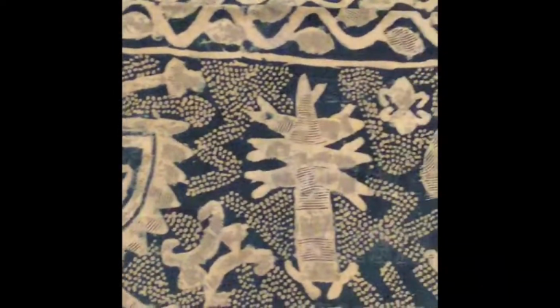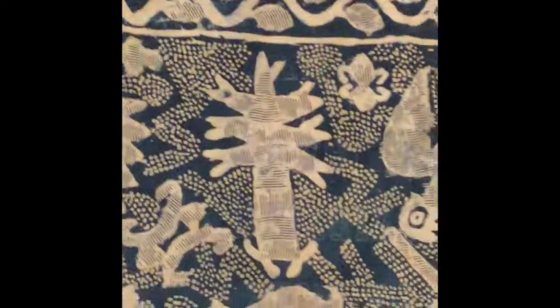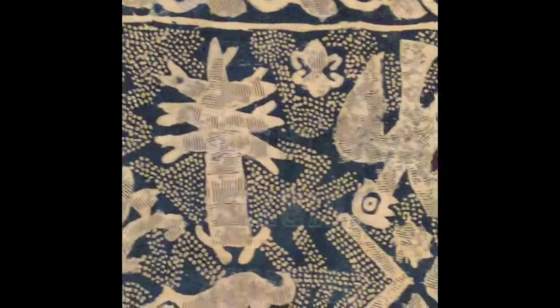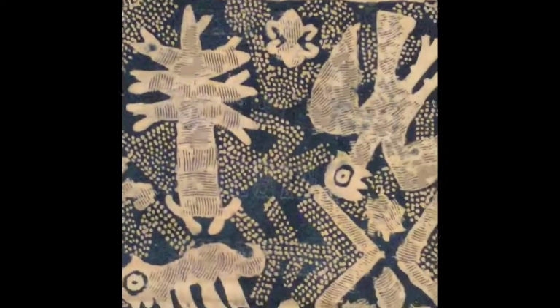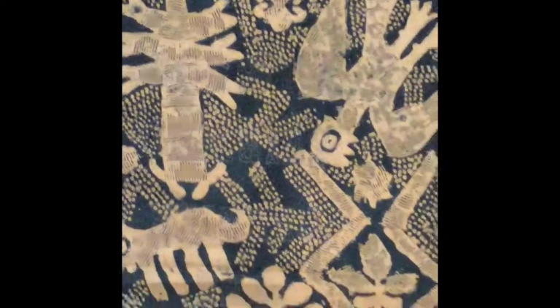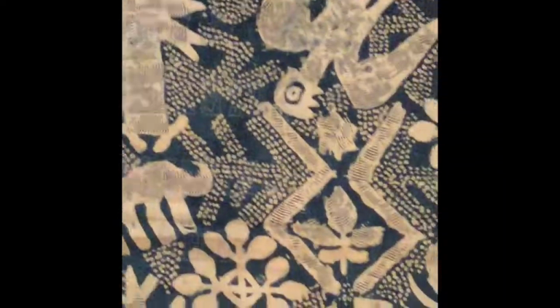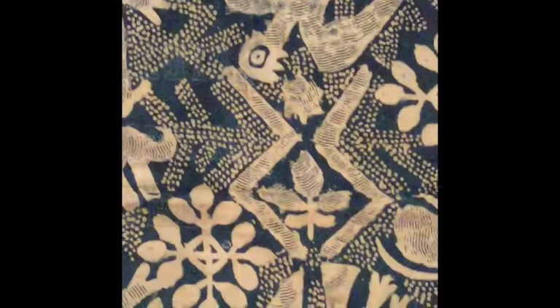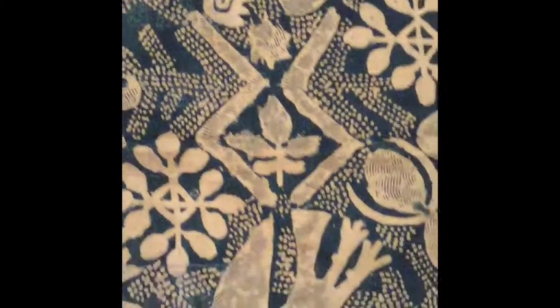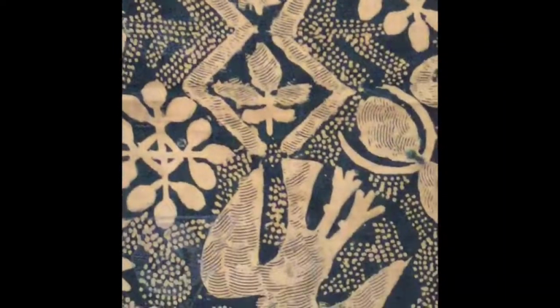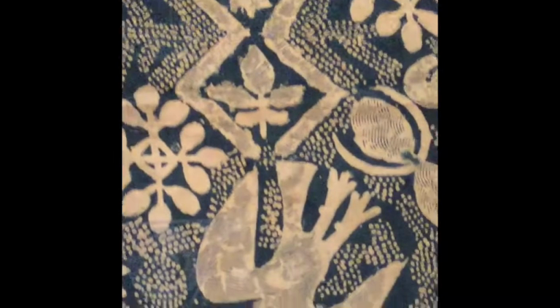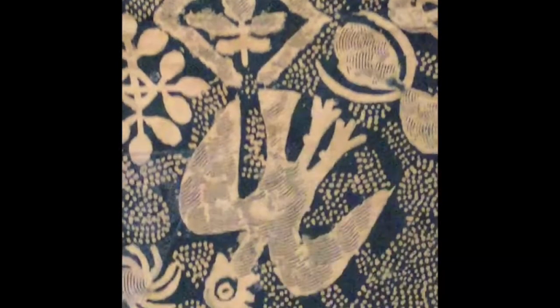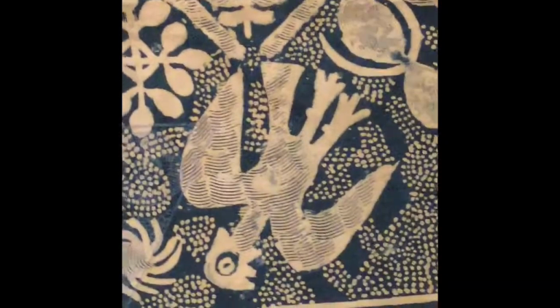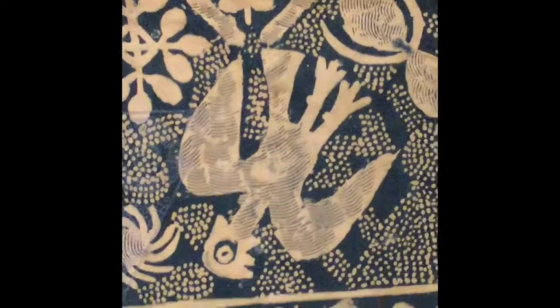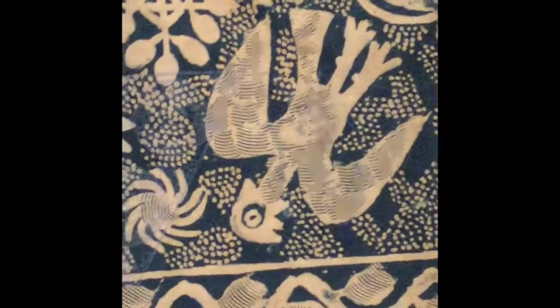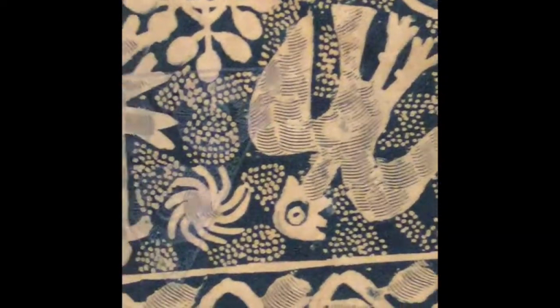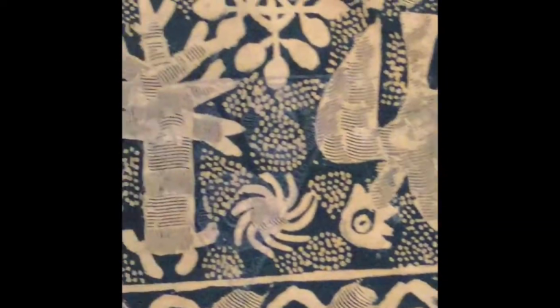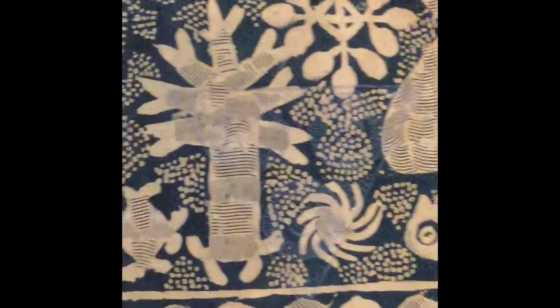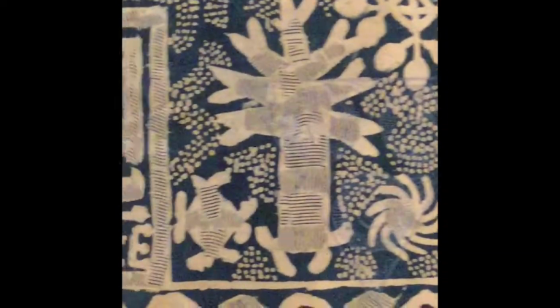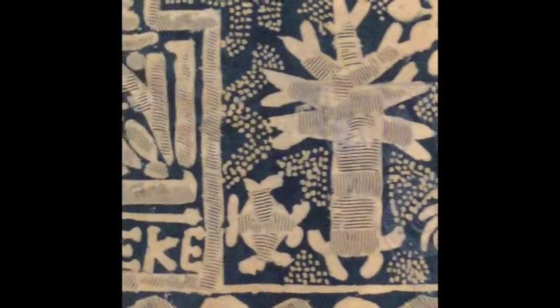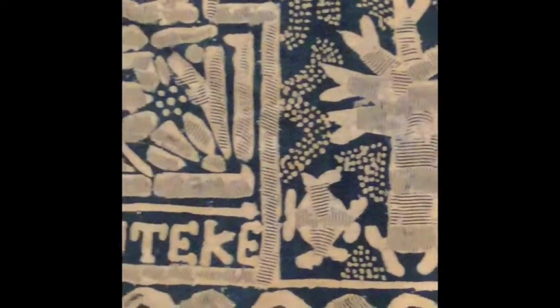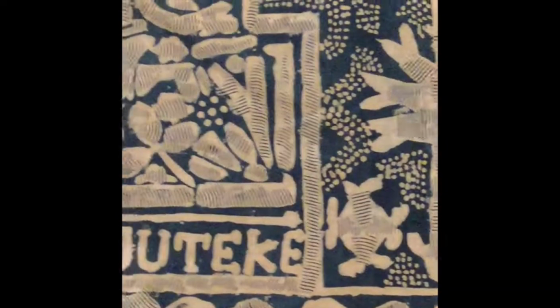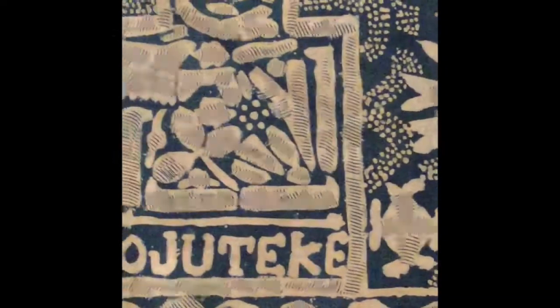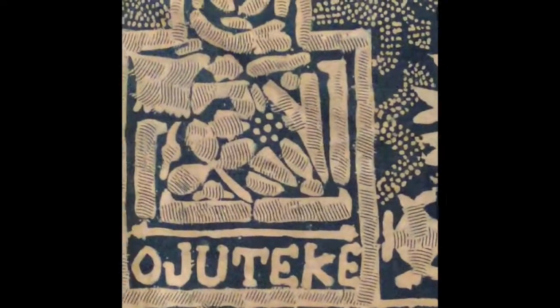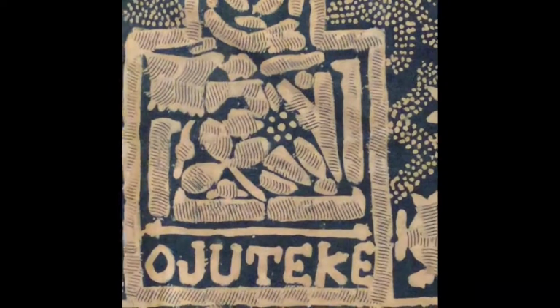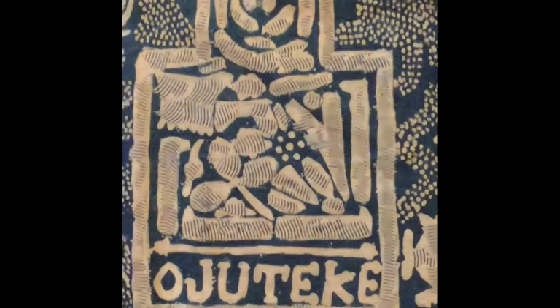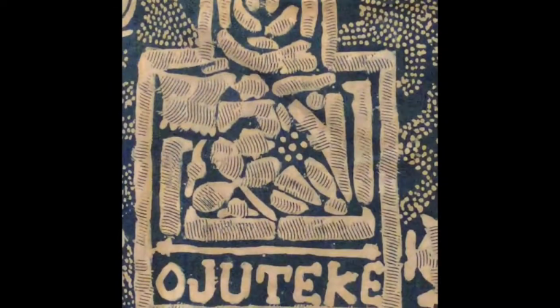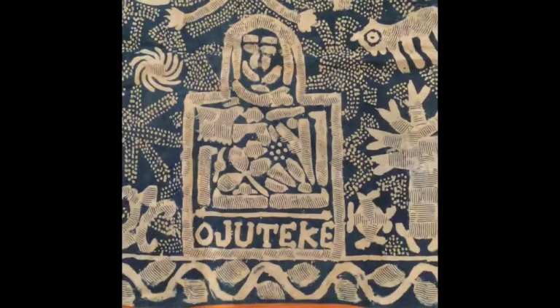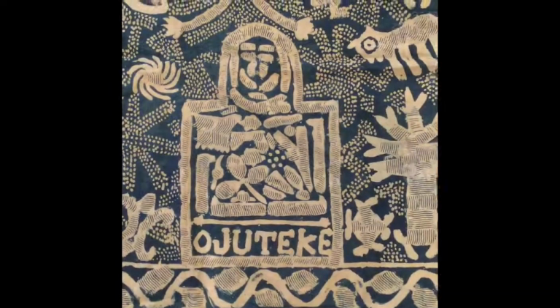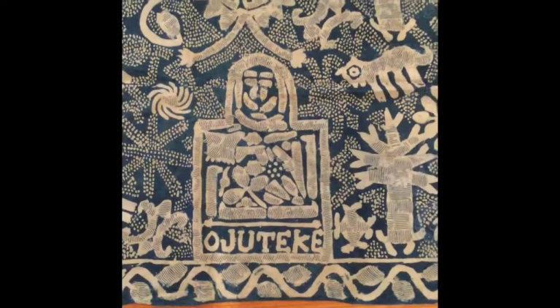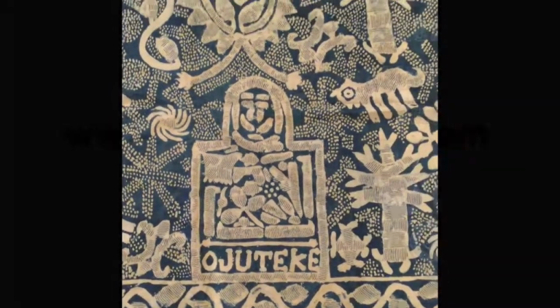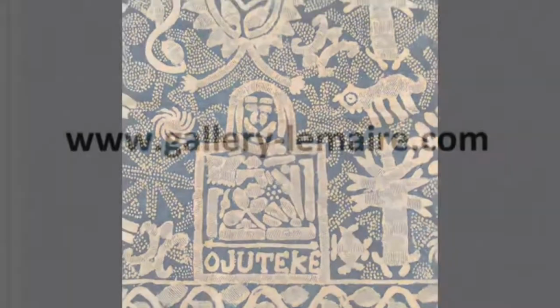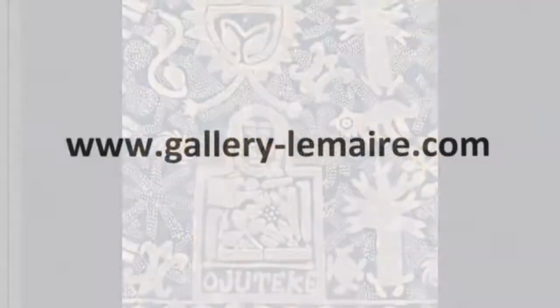Starch could be applied through a stencil or painted onto the textile freehand. This design is of various animals and was called 'who you take,' which means 'my face will not be shamed.'